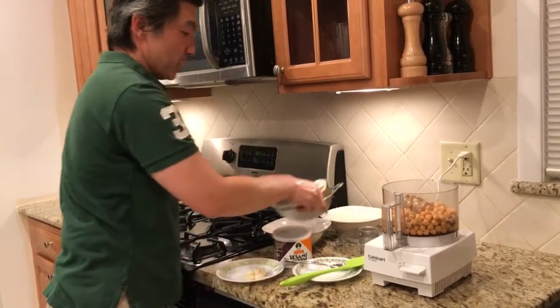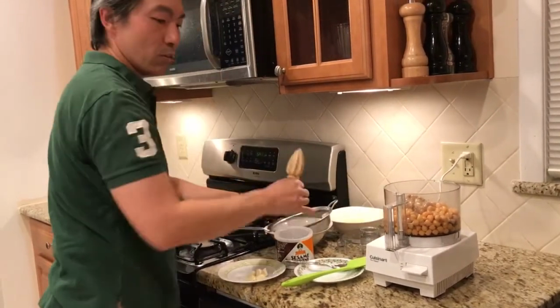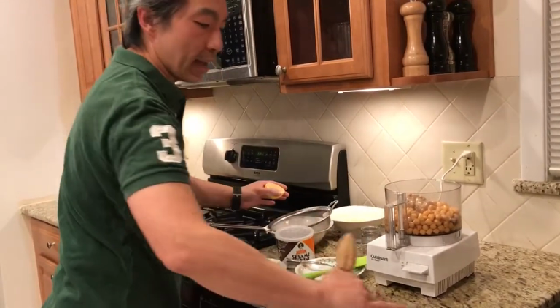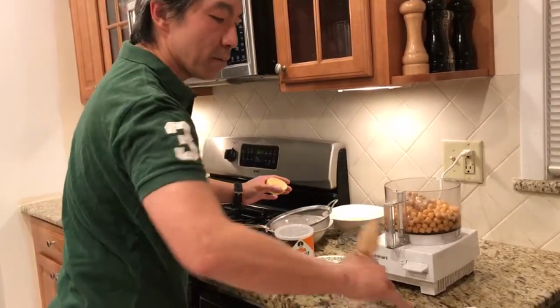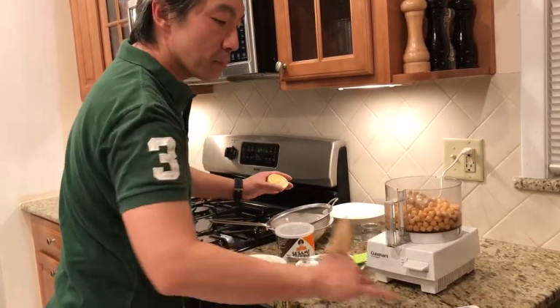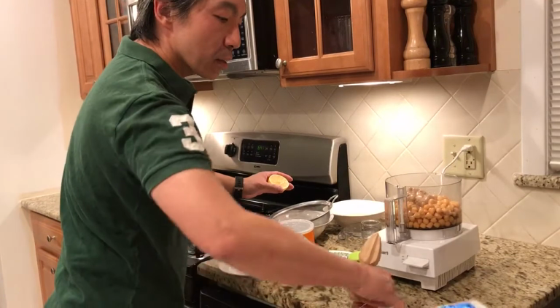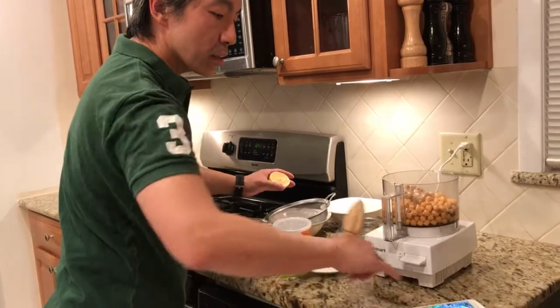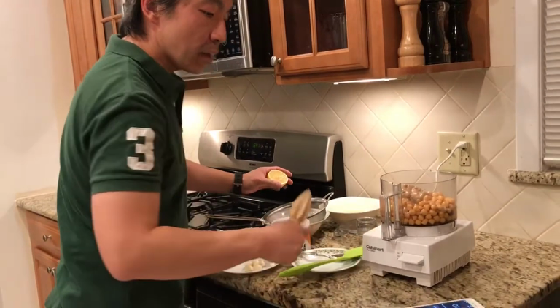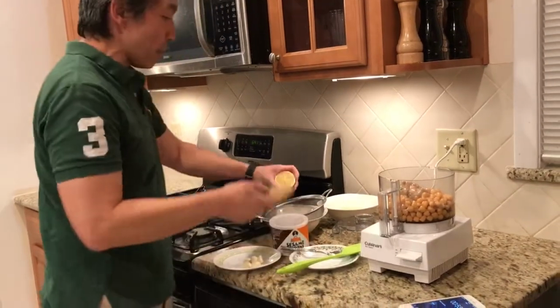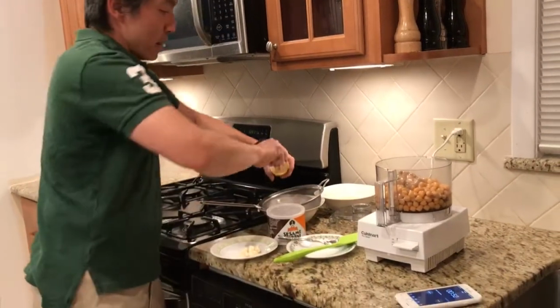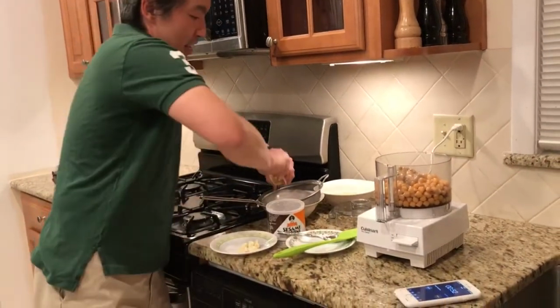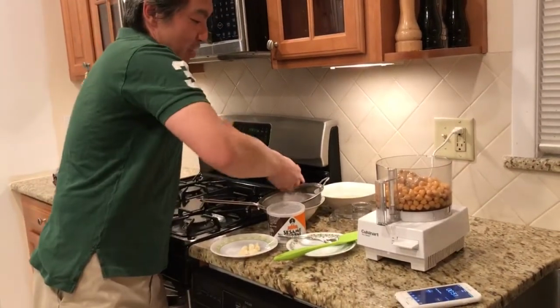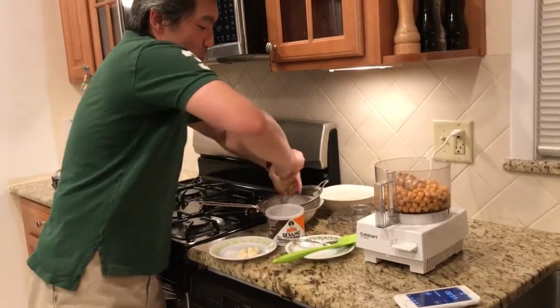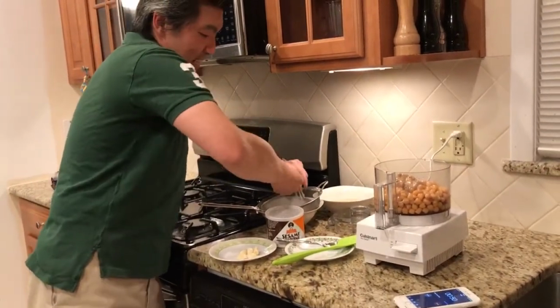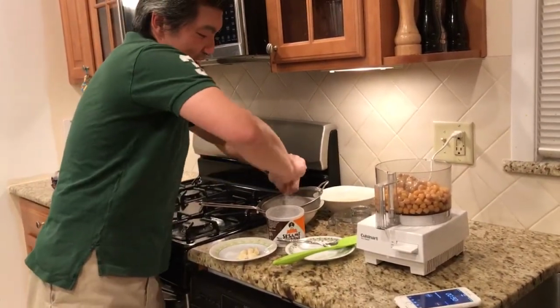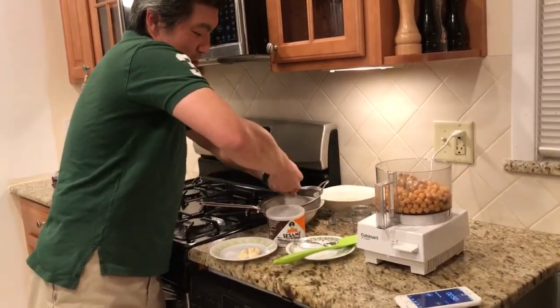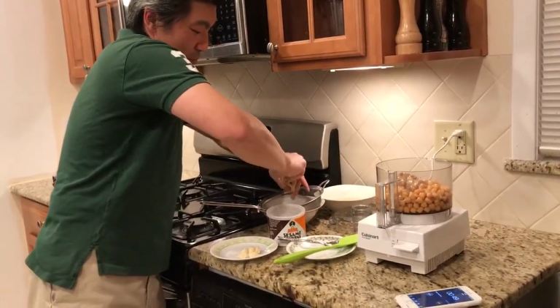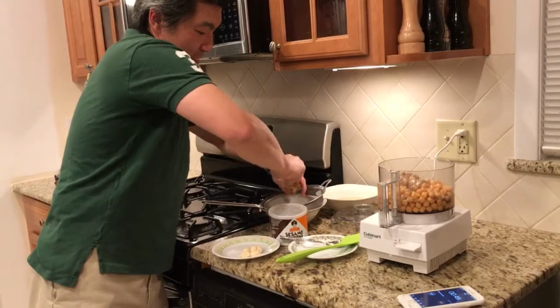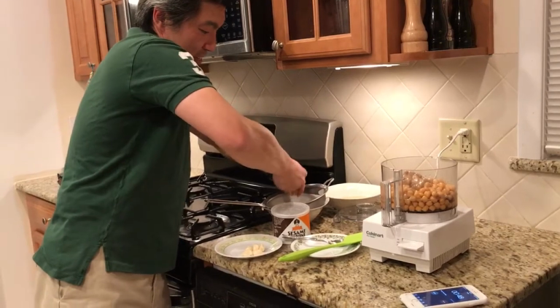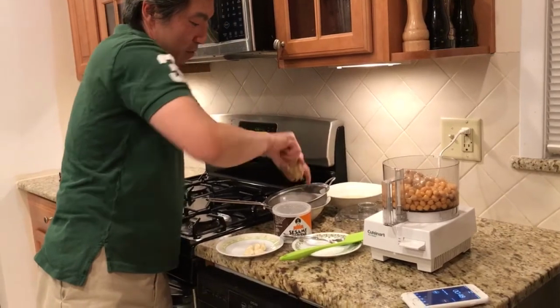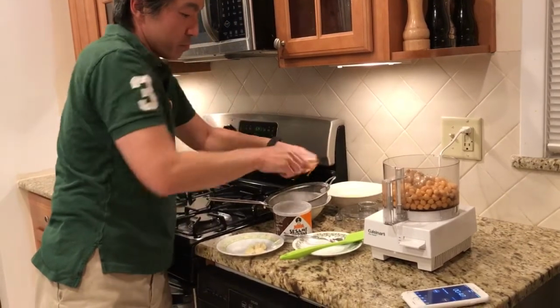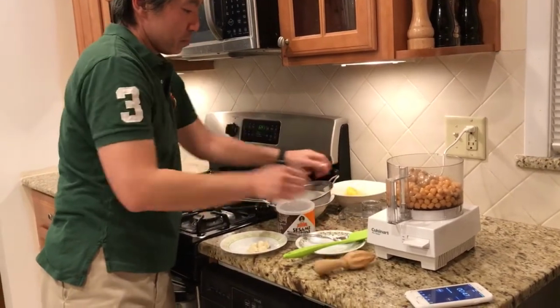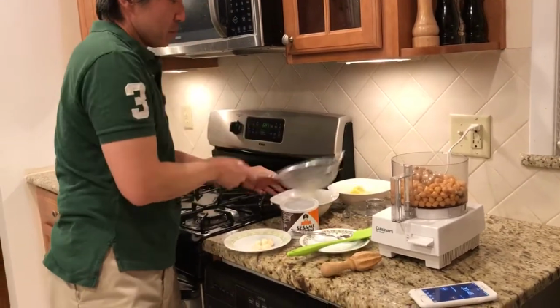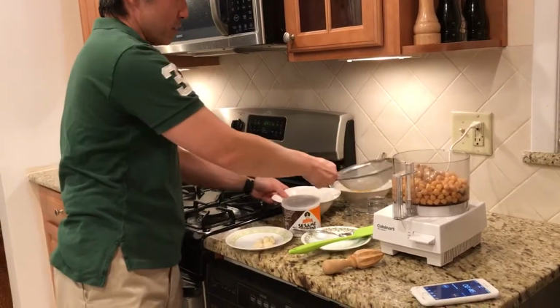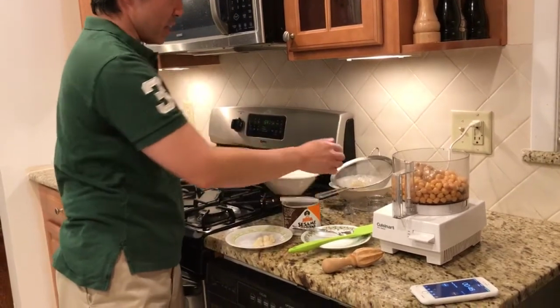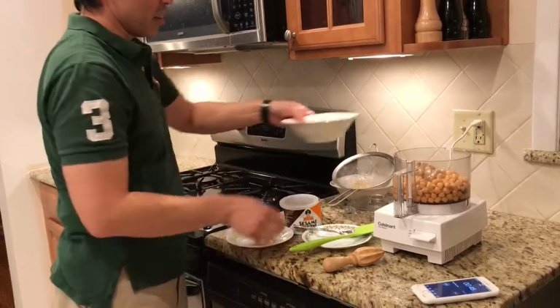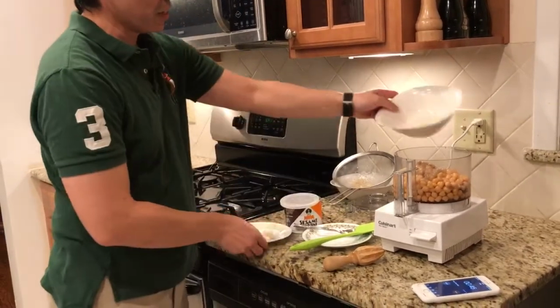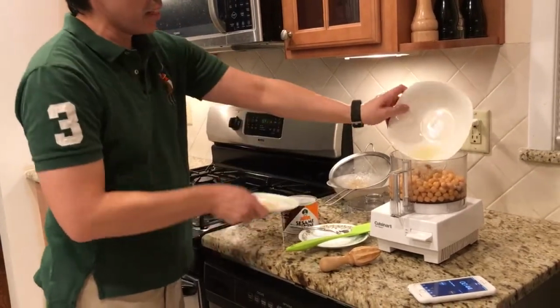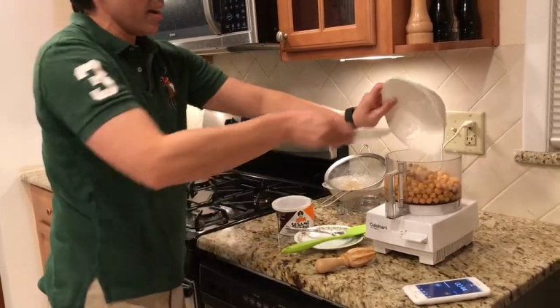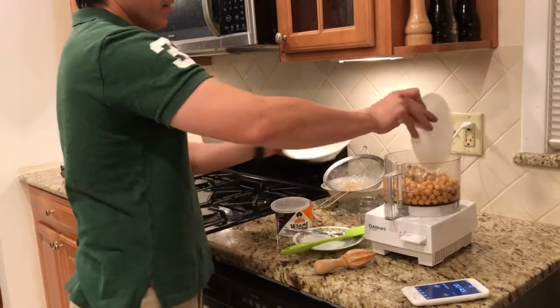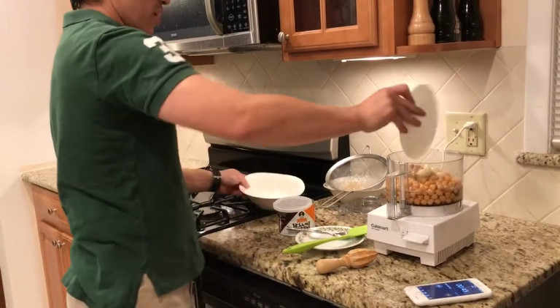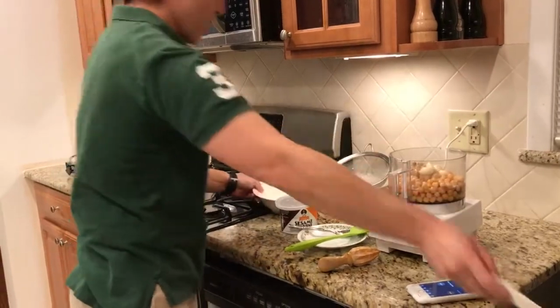Alright, so where am I at now? I'm at one minute. So I'm squeezing it — that goes in there. Lemon juice goes in there. Things go in there.